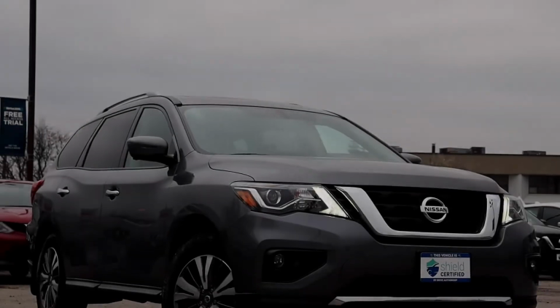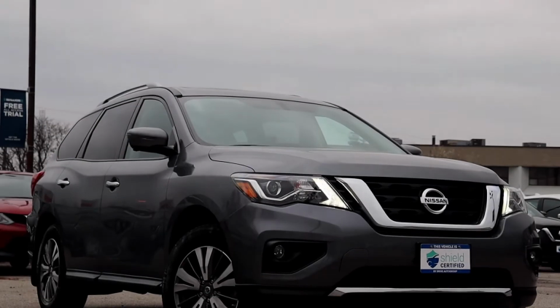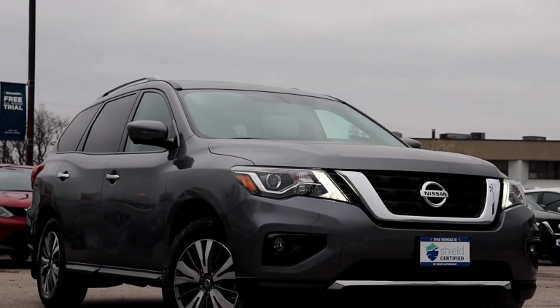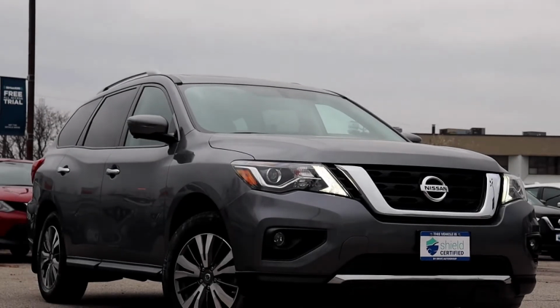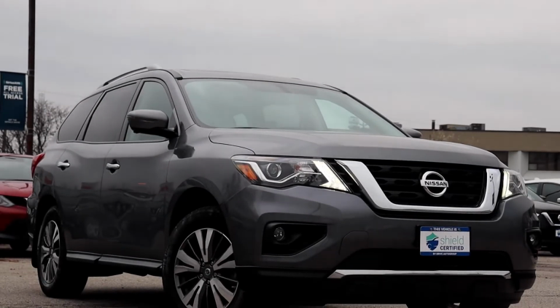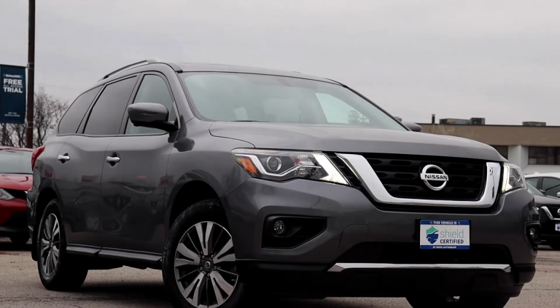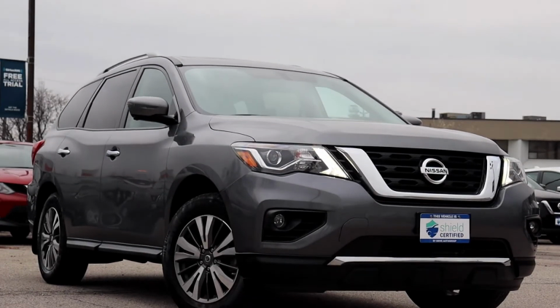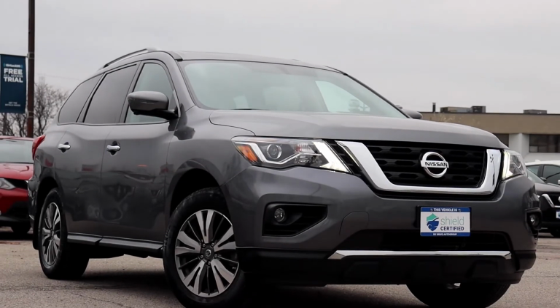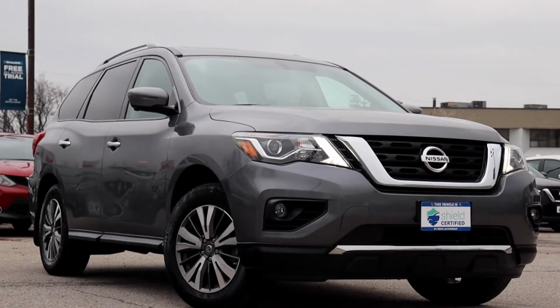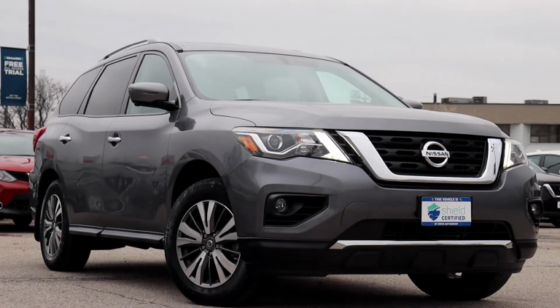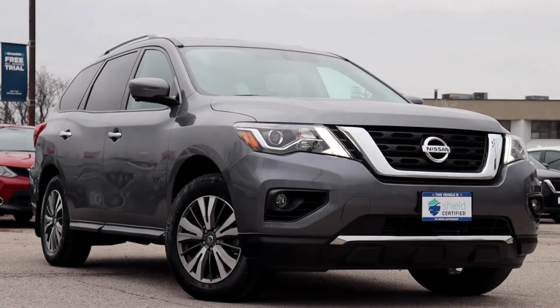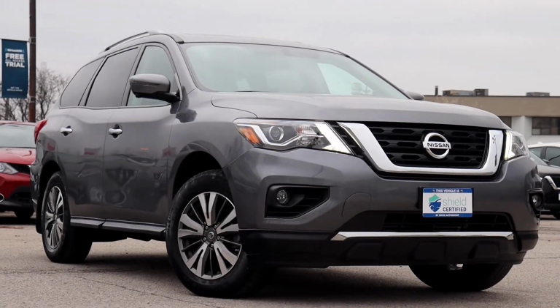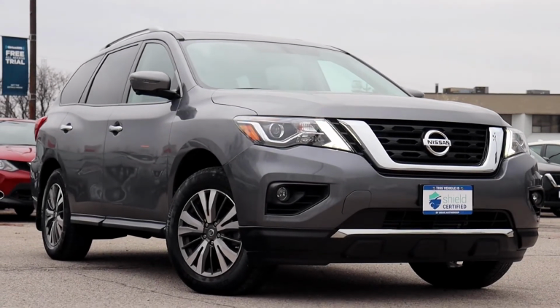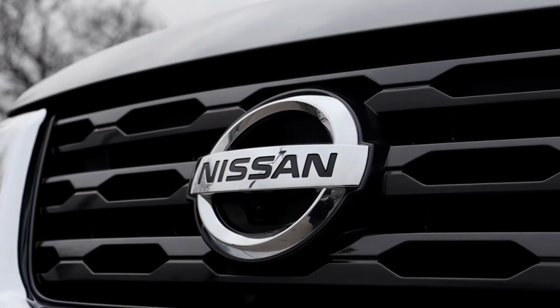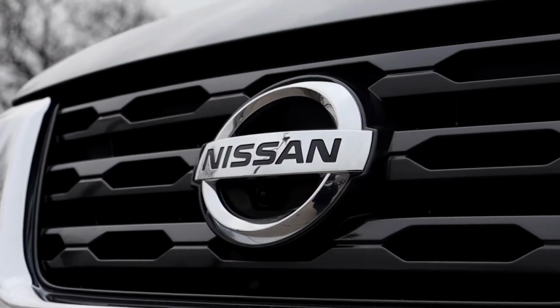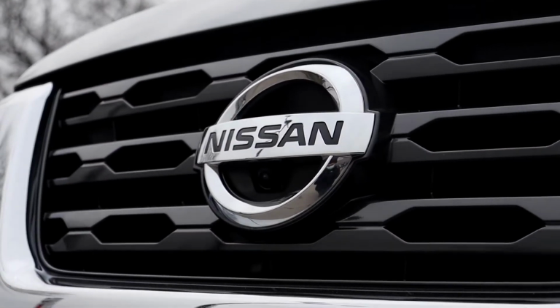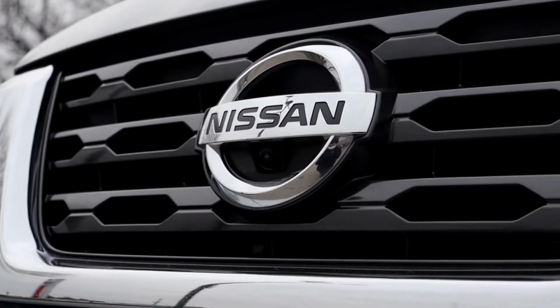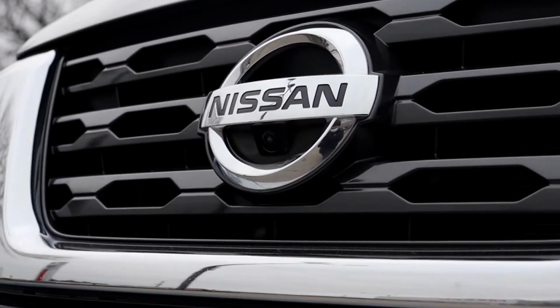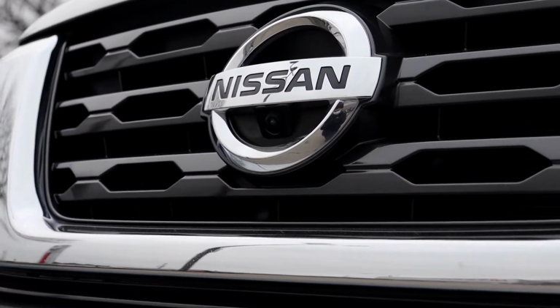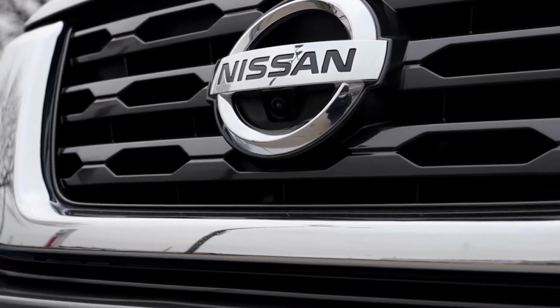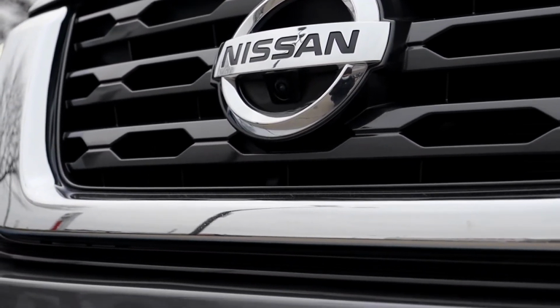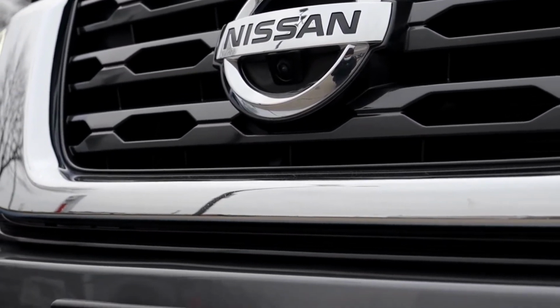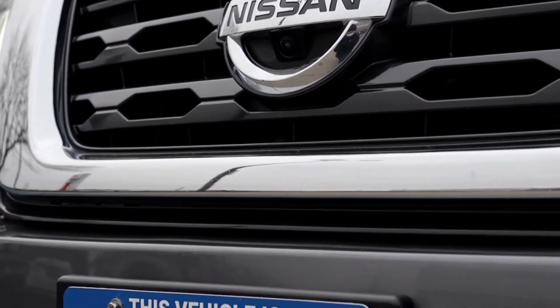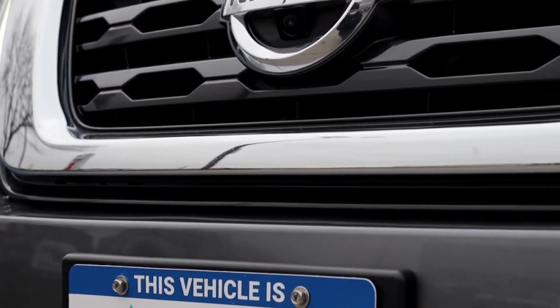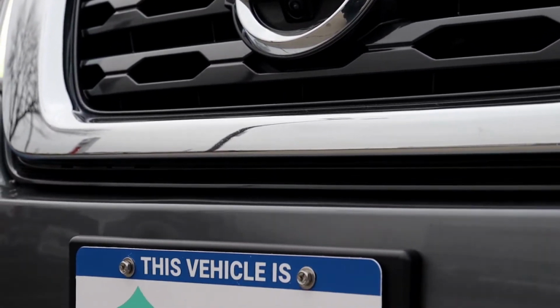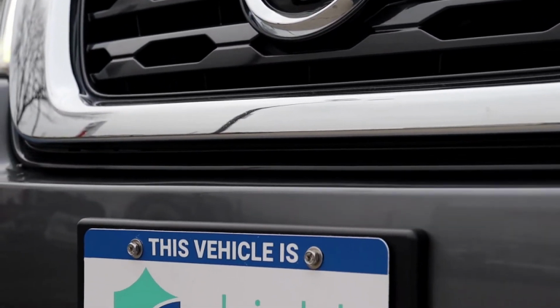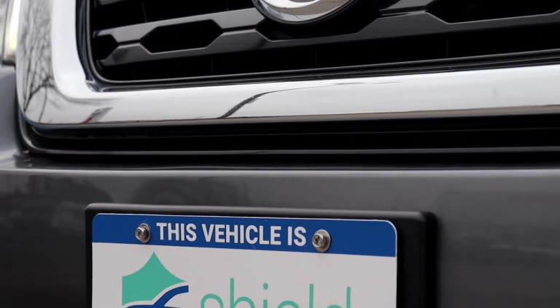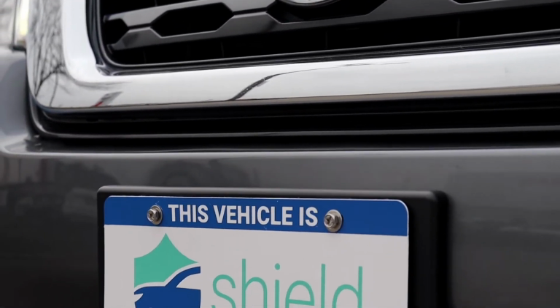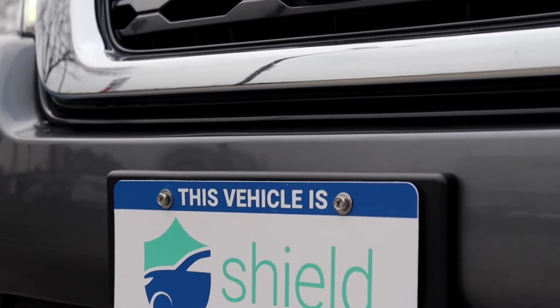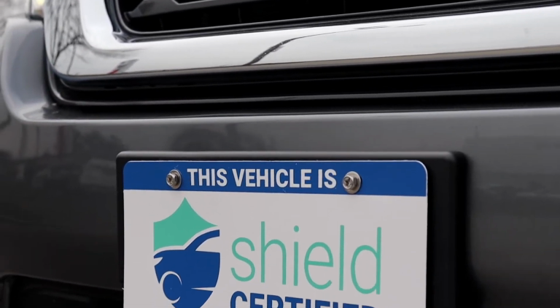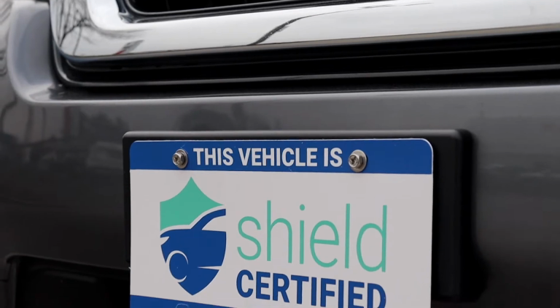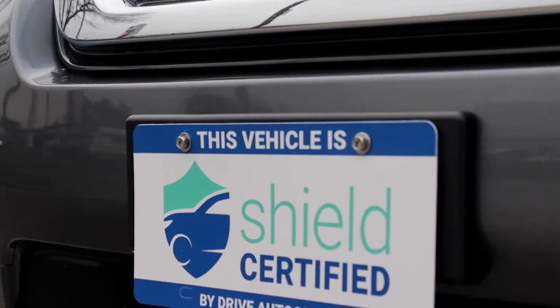We have a 2017 Nissan Pathfinder SL that has only had one owner. It is Drive Shield certified and has a lifetime engine warranty.